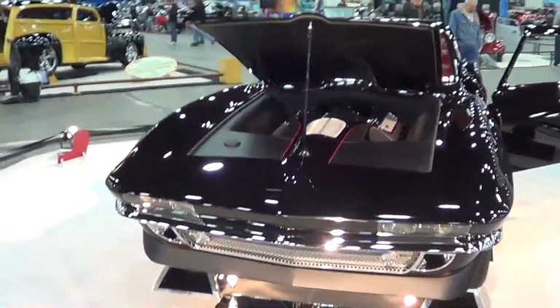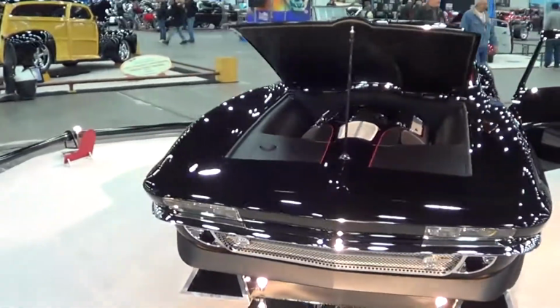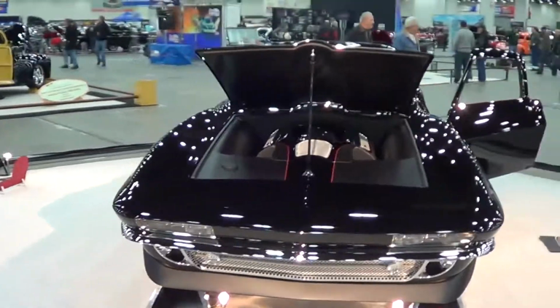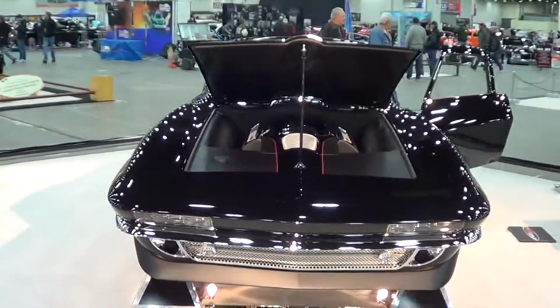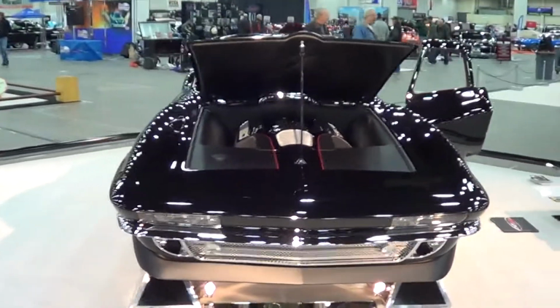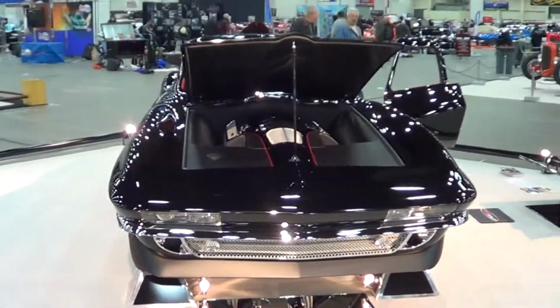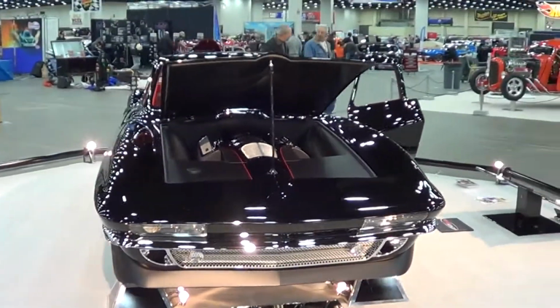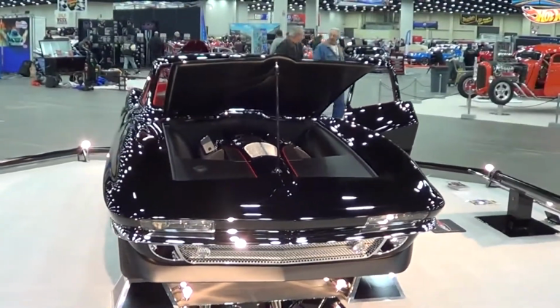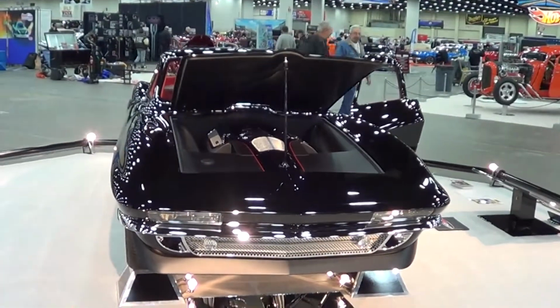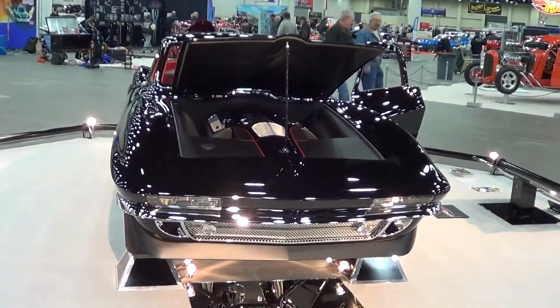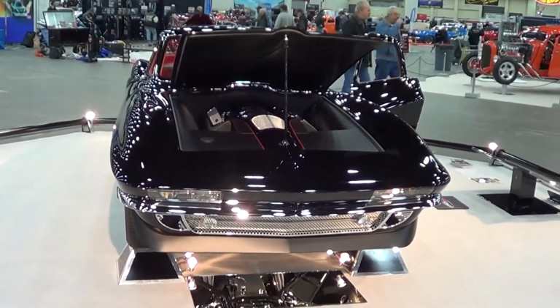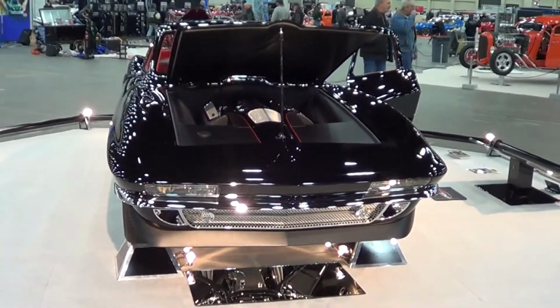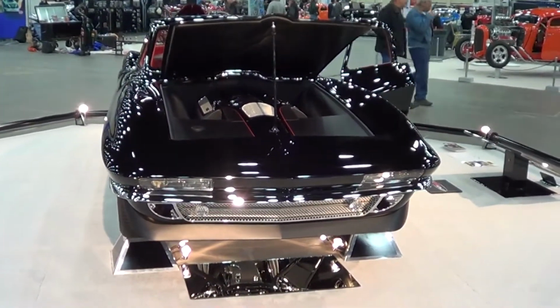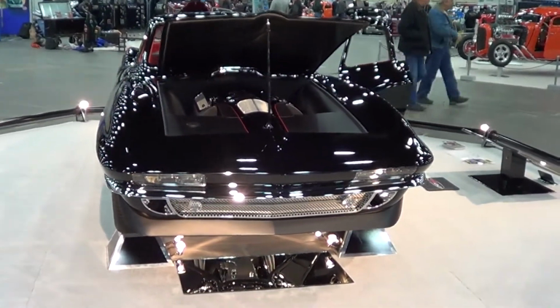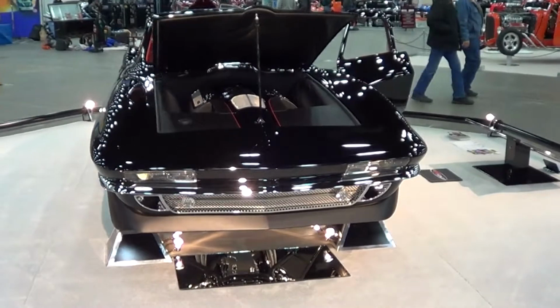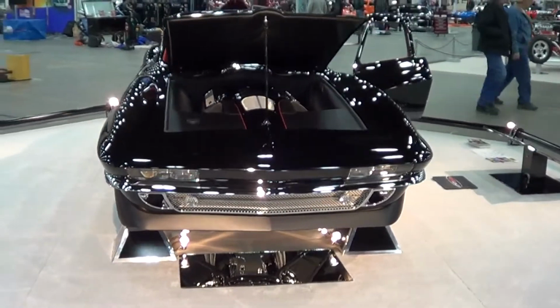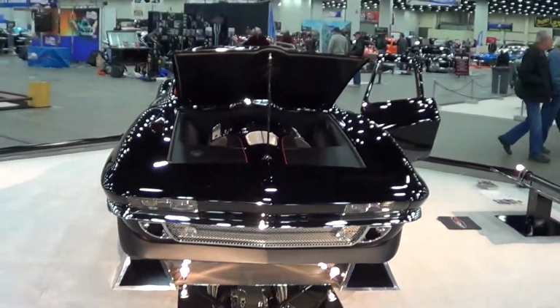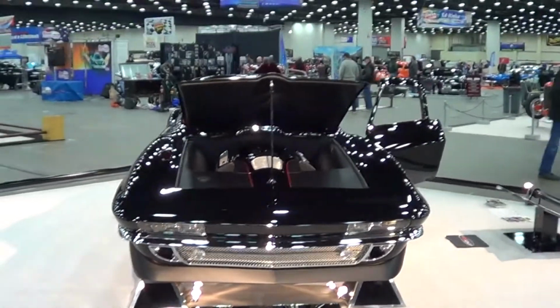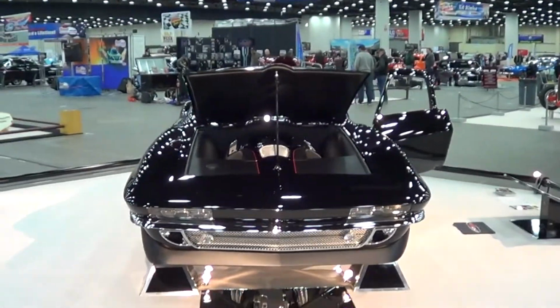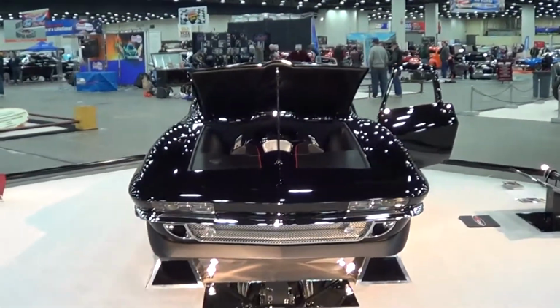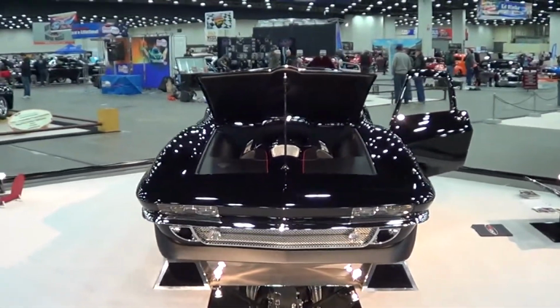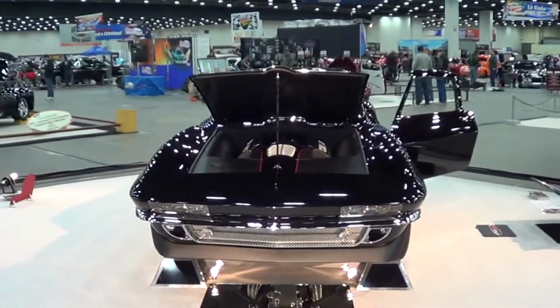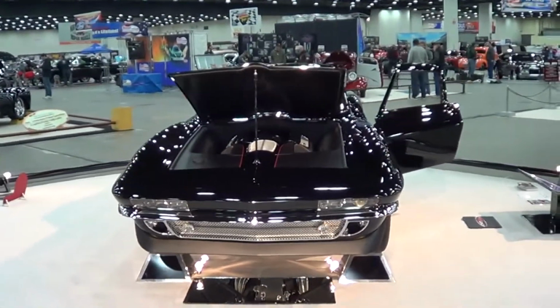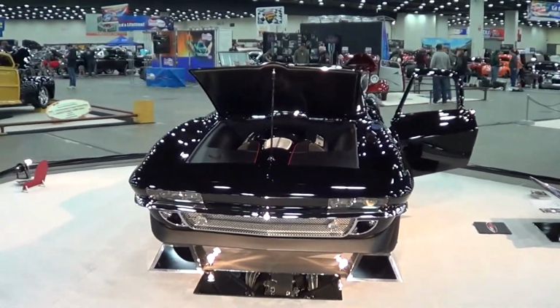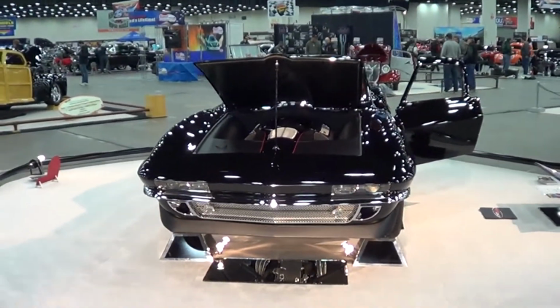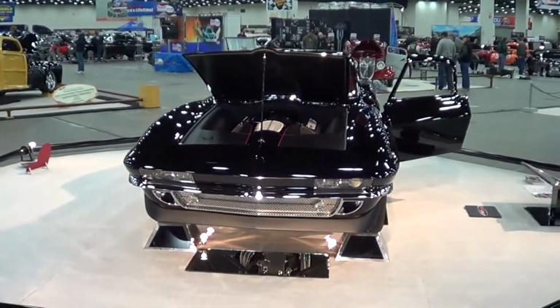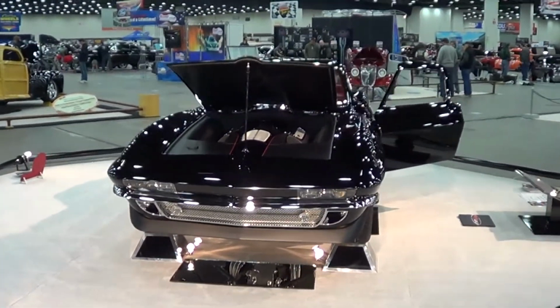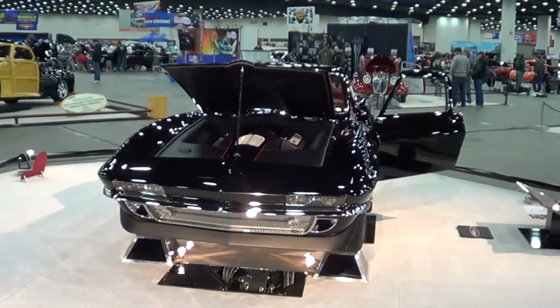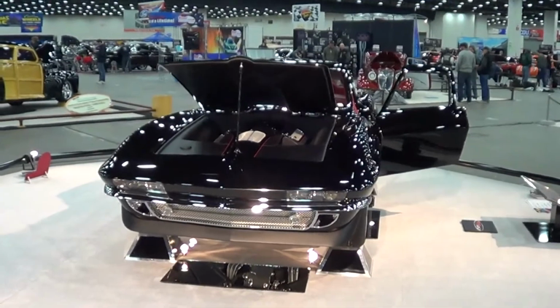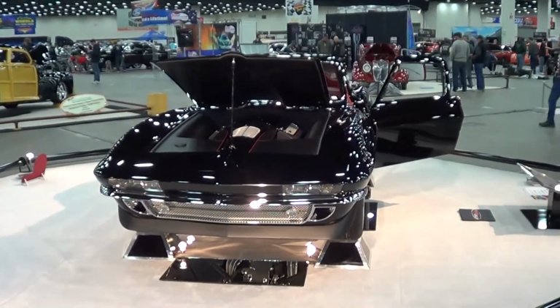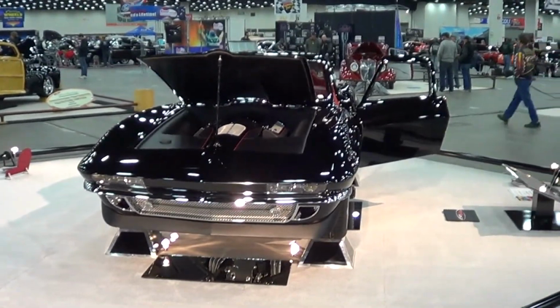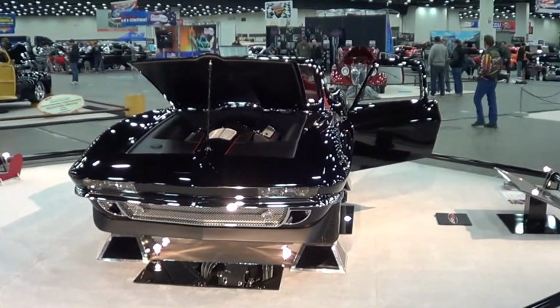It's getting late in the day, so if I'm repeating myself, I apologize — it's just been overwhelming, way too many cool cars. Anyways, 65 Corvette, Detroit Autorama 2013. Hope you've enjoyed it. See ya.